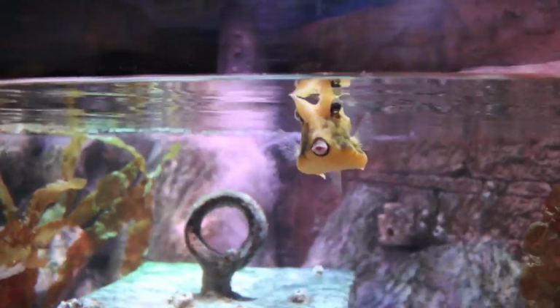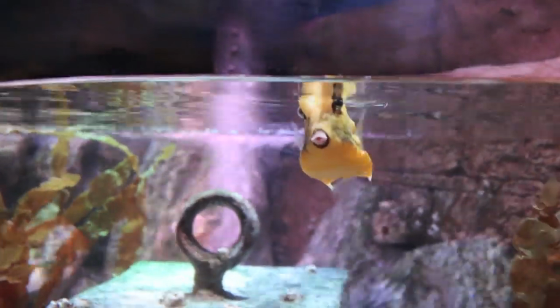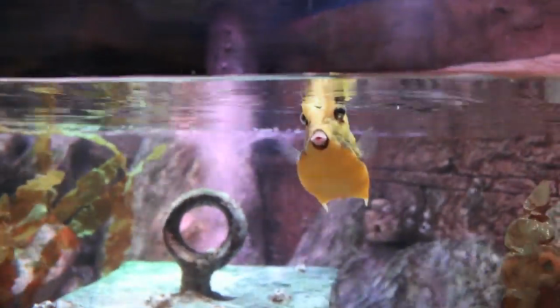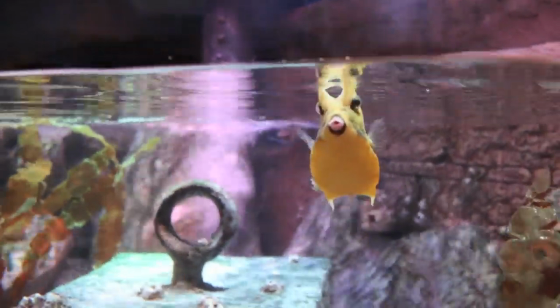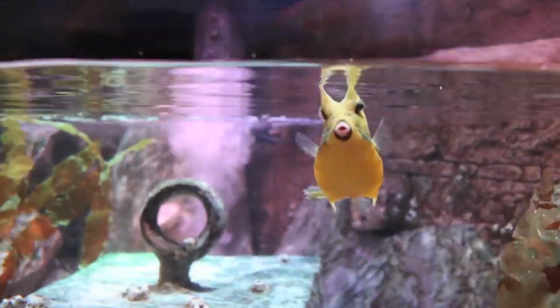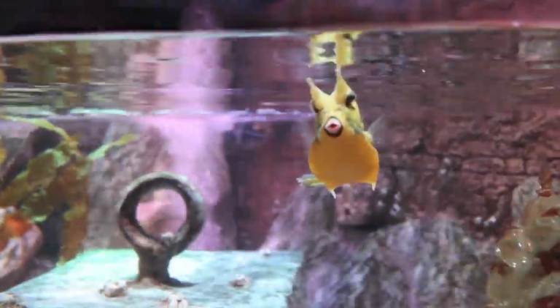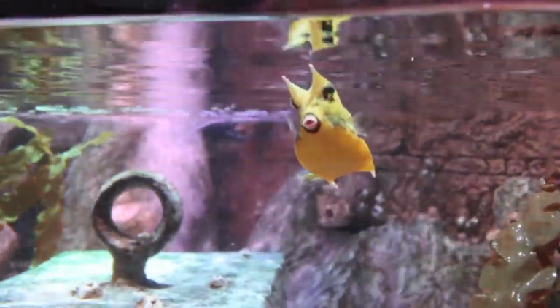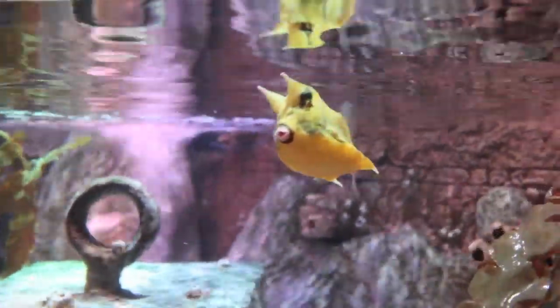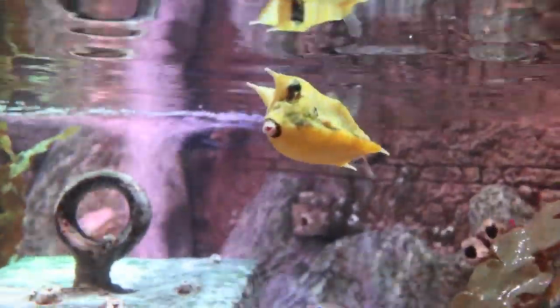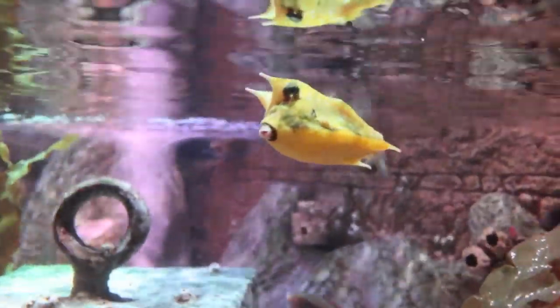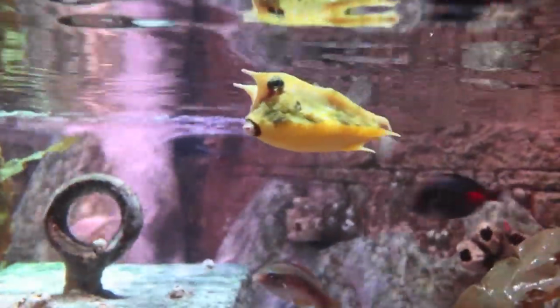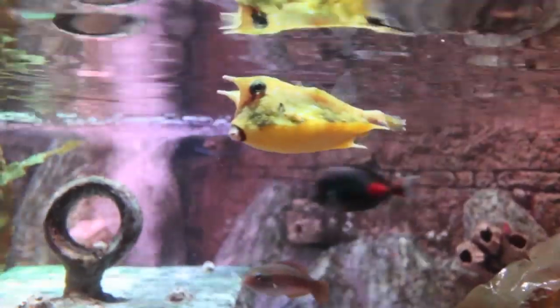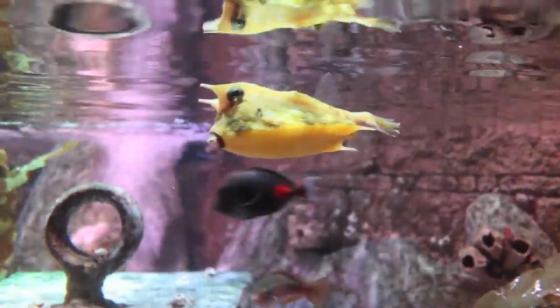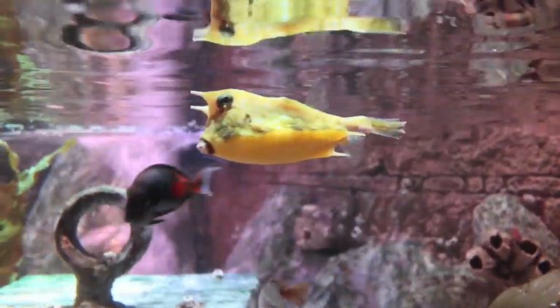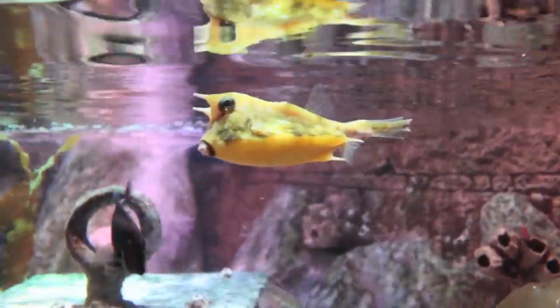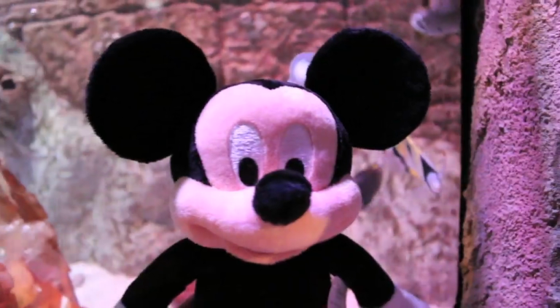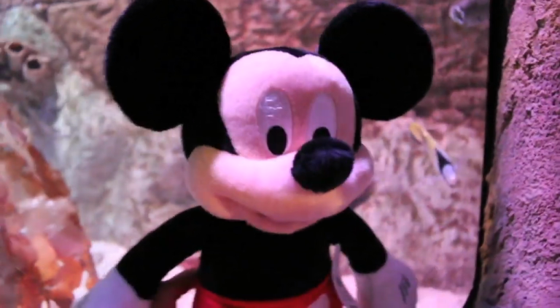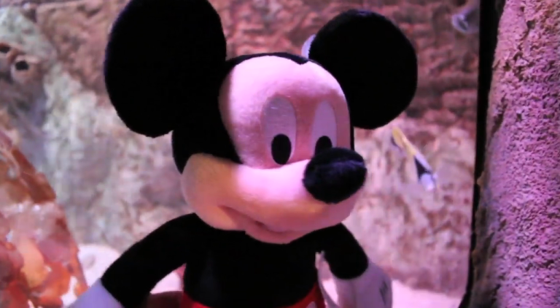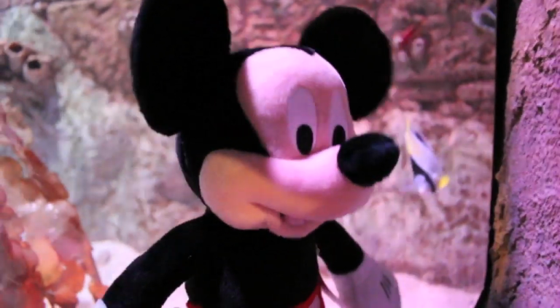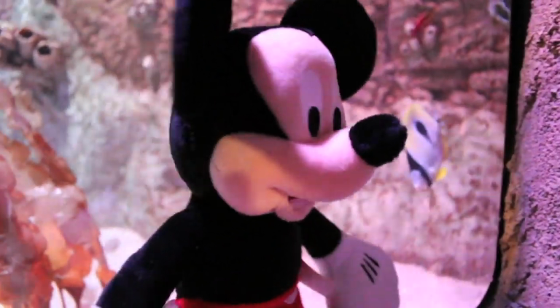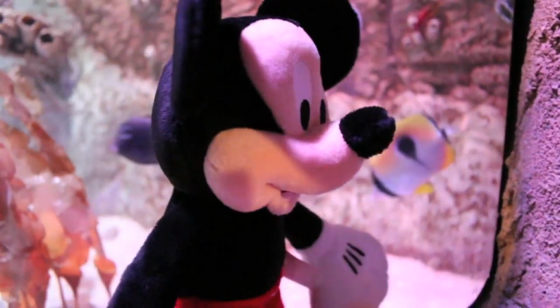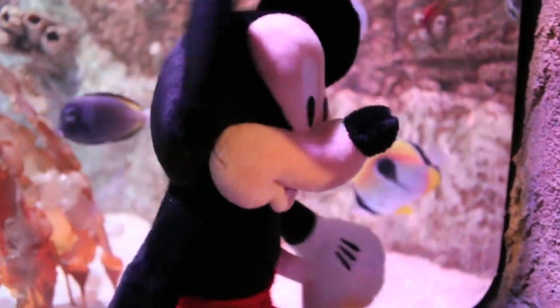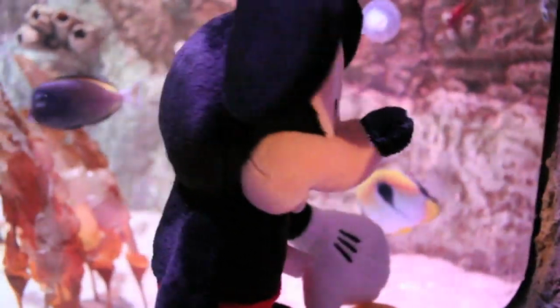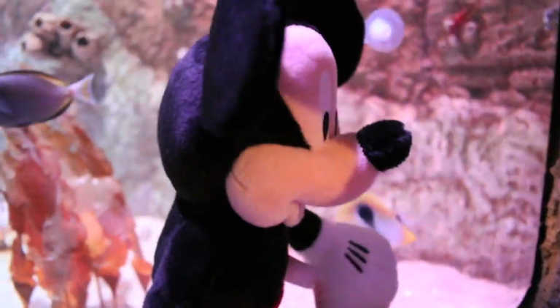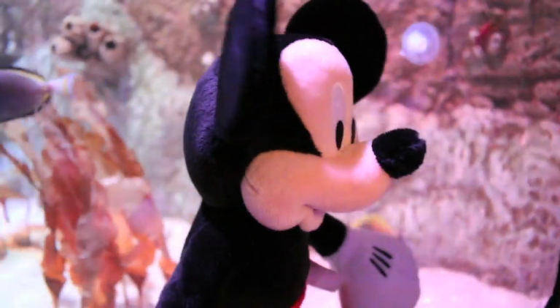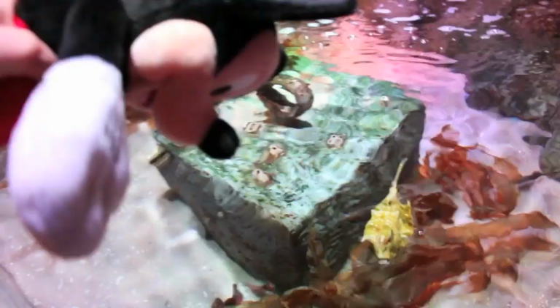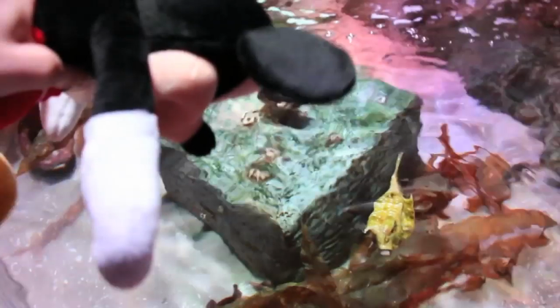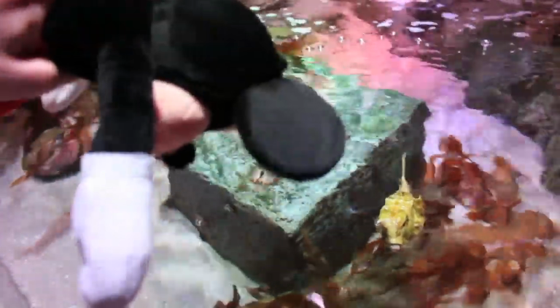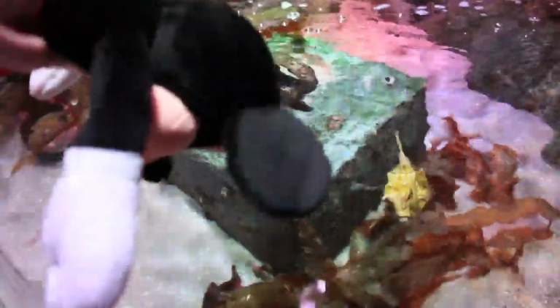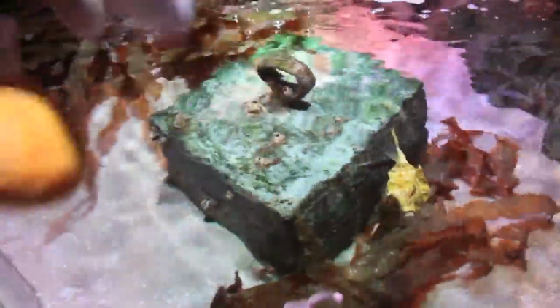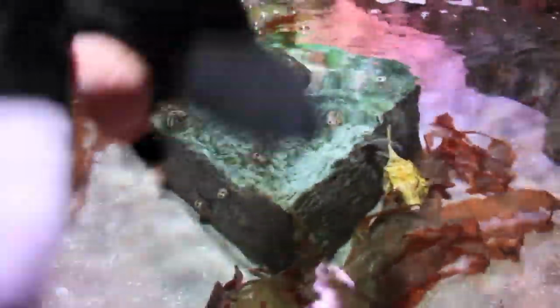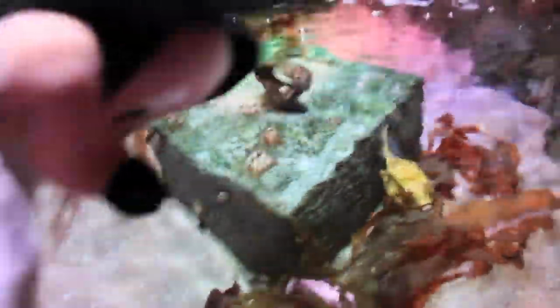Now let's look over here. Here's a cow fish. Doesn't he look strange? They call him a cow fish because he has two pointy looking horns in the front.